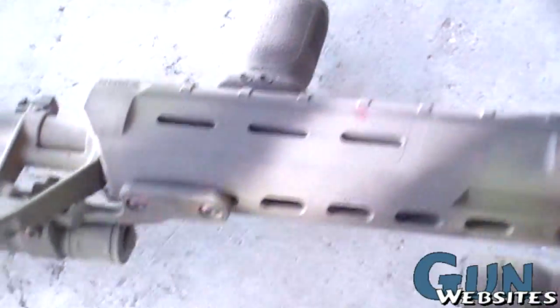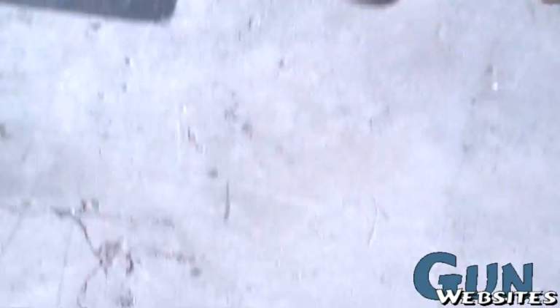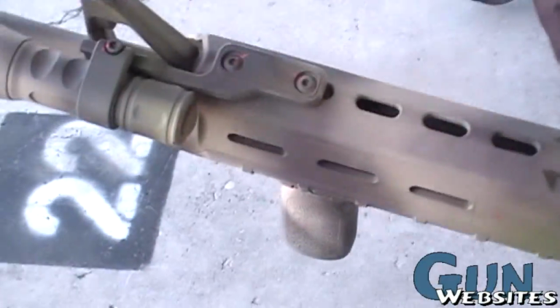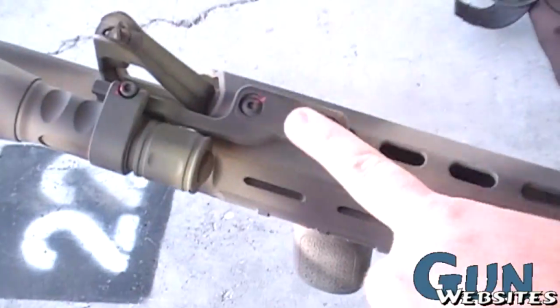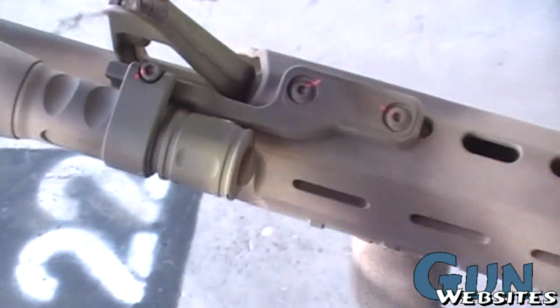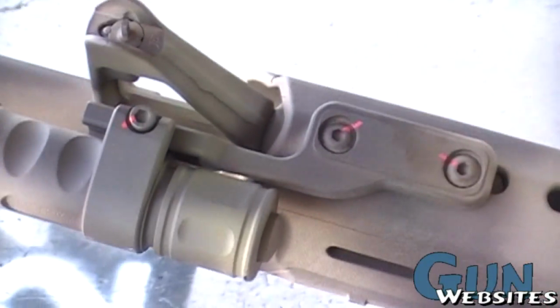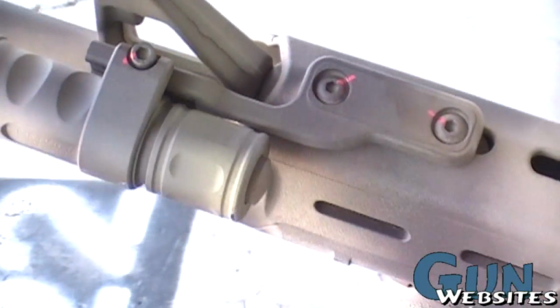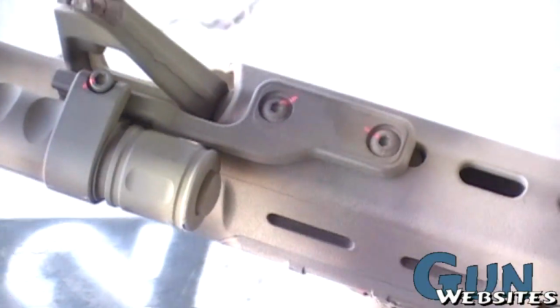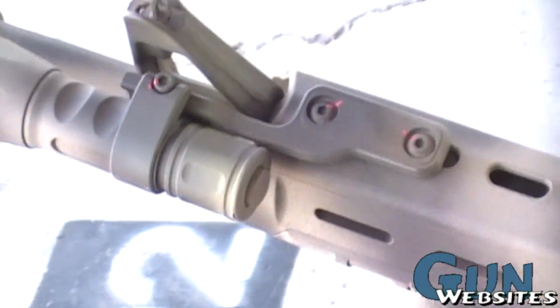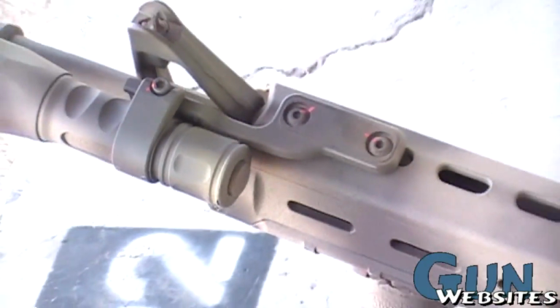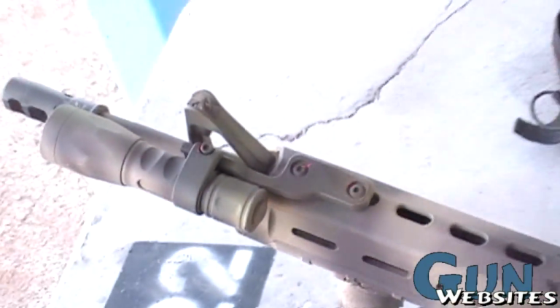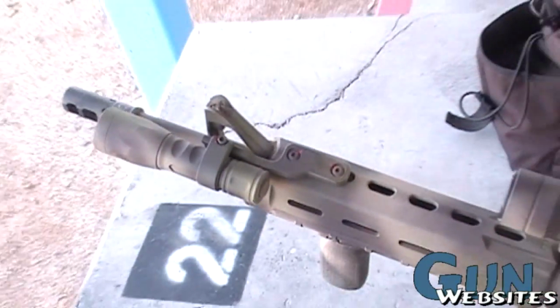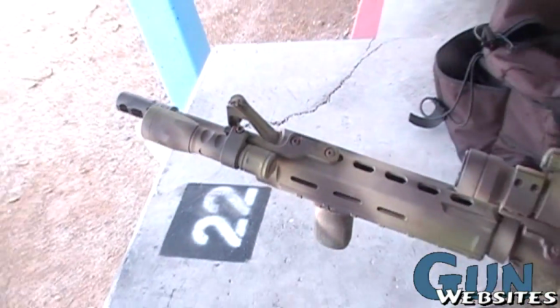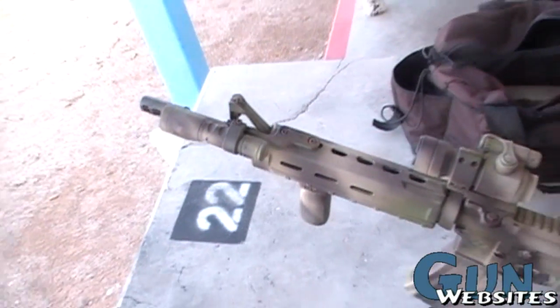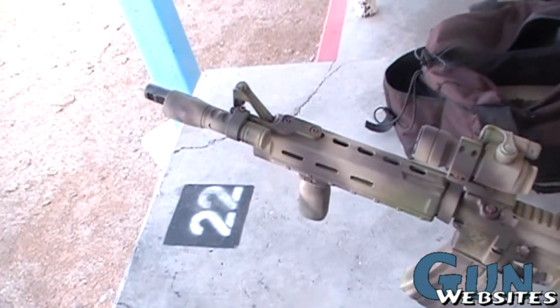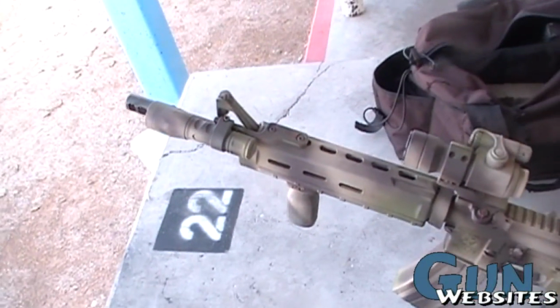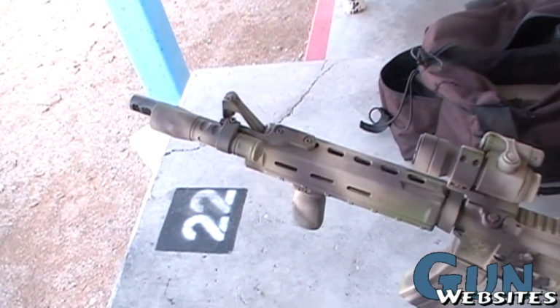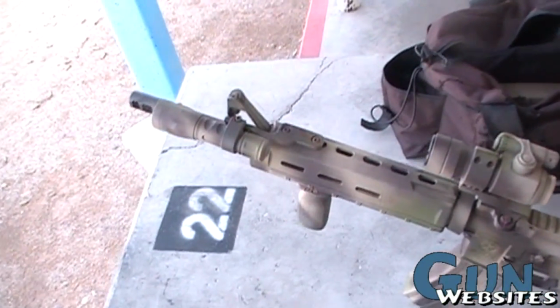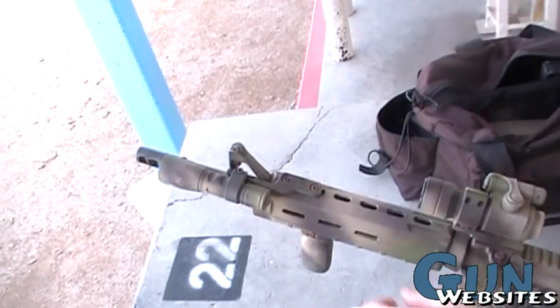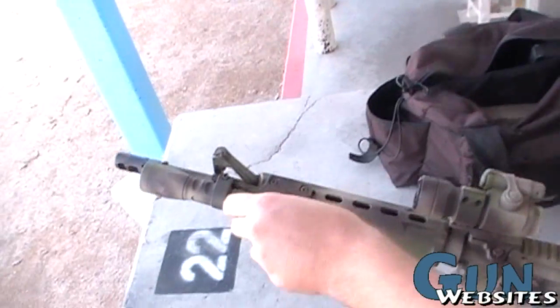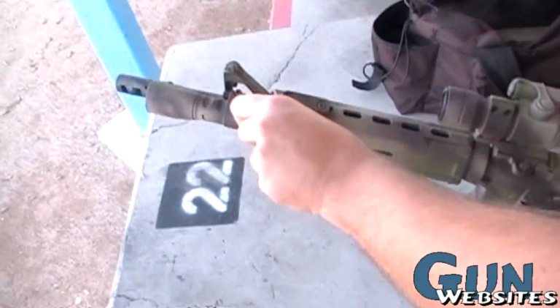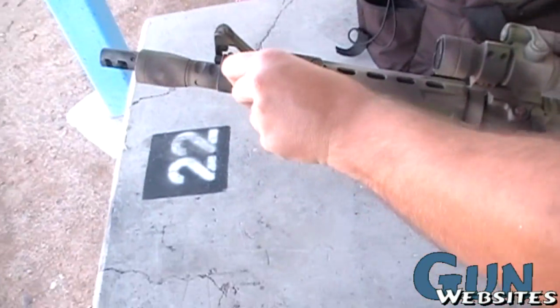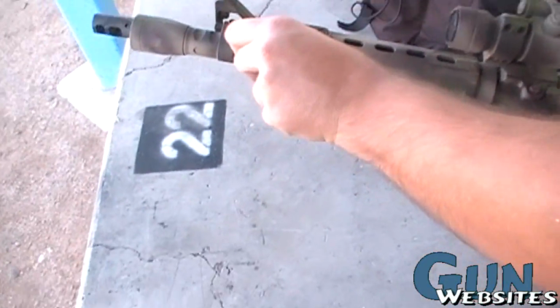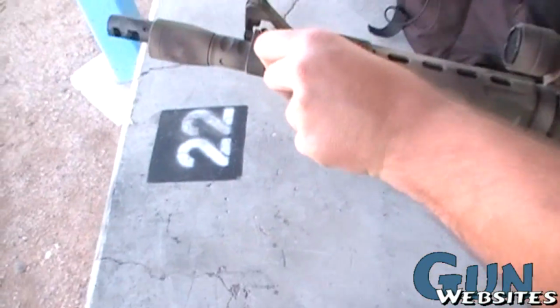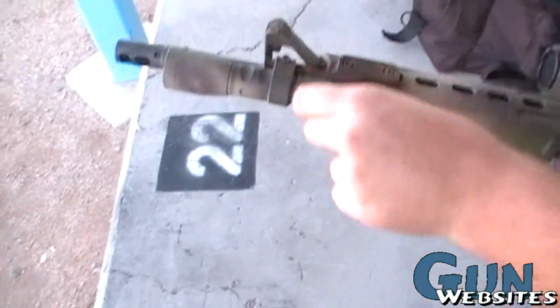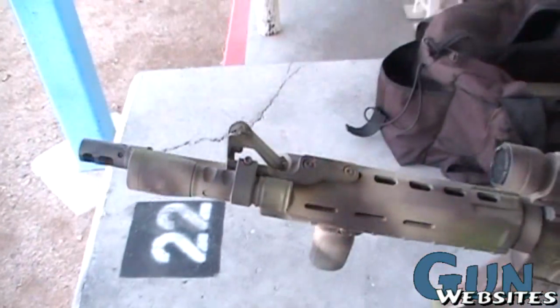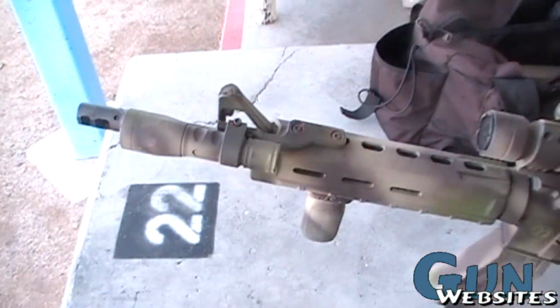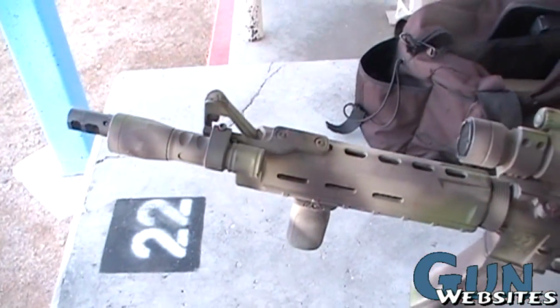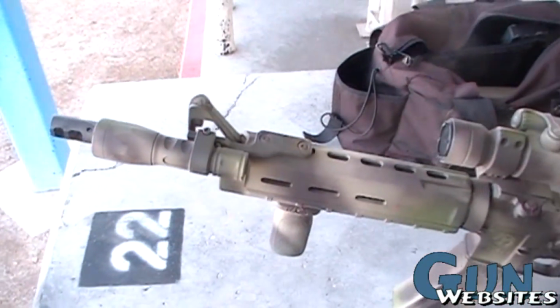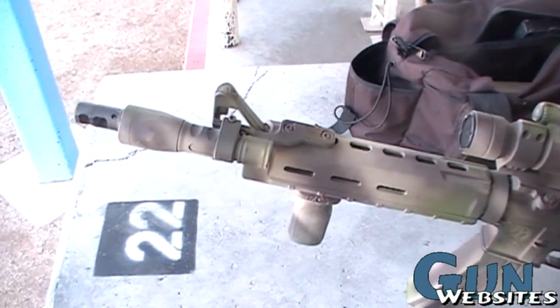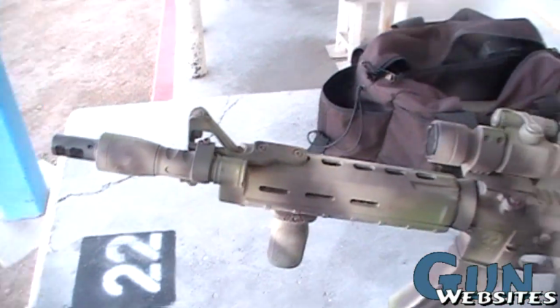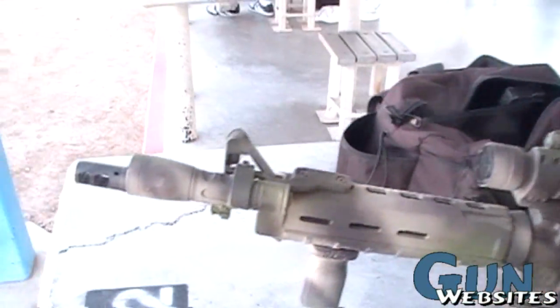Picked up this light mount from Impact Weapons Component for the new Surefire Fury — not the single-stage Fury, just the straight 5. Surefire Fury.